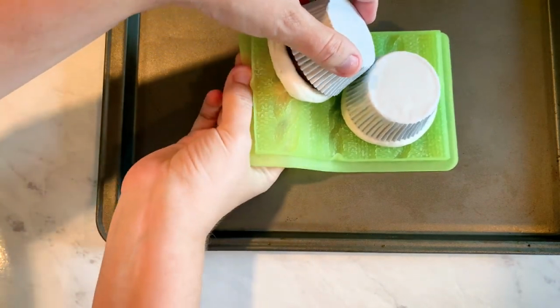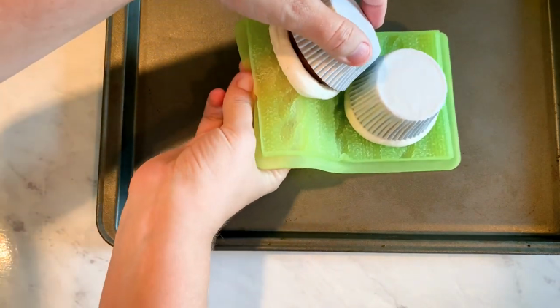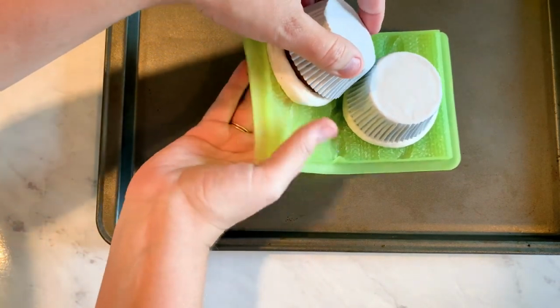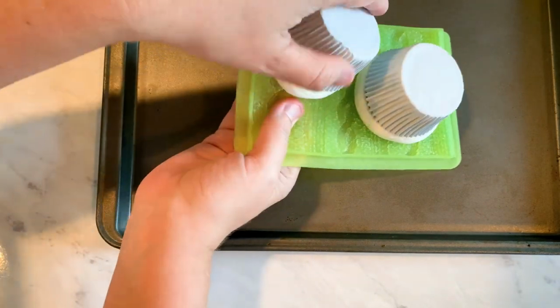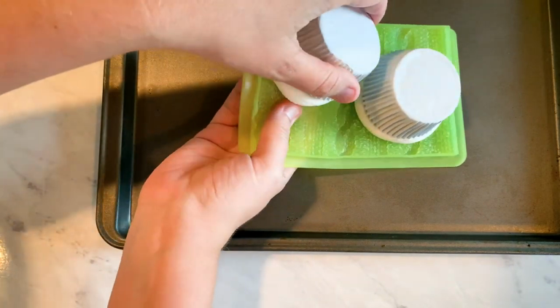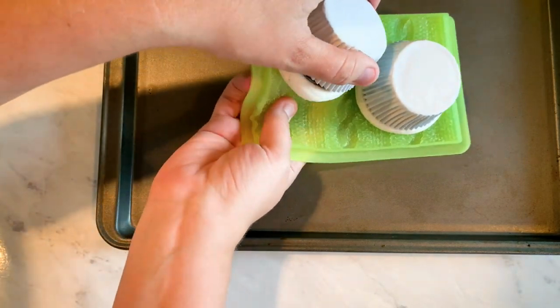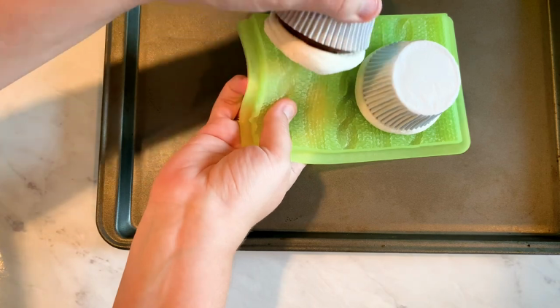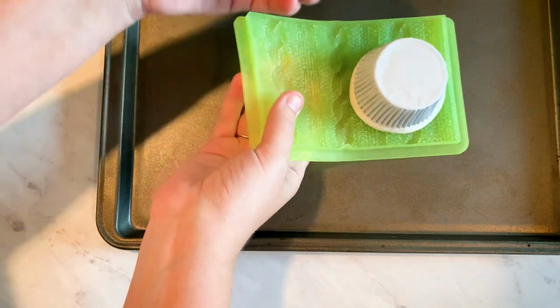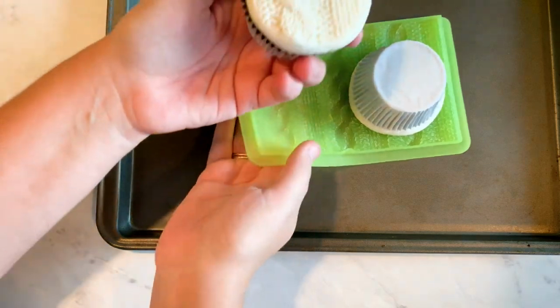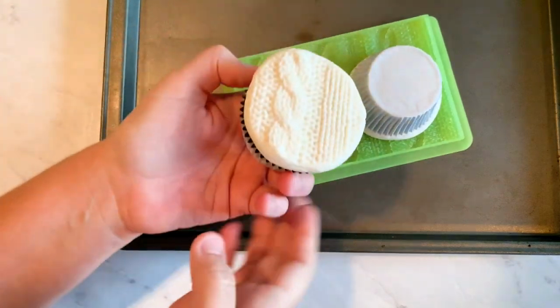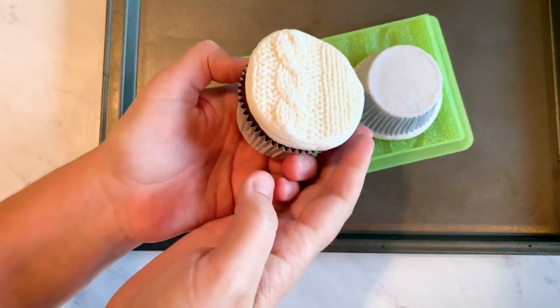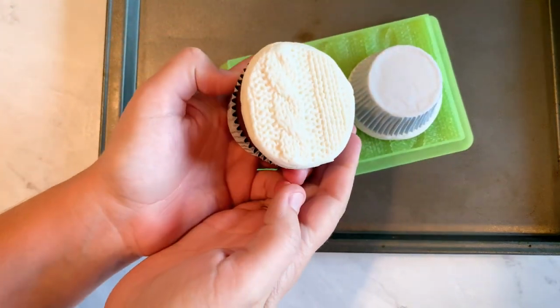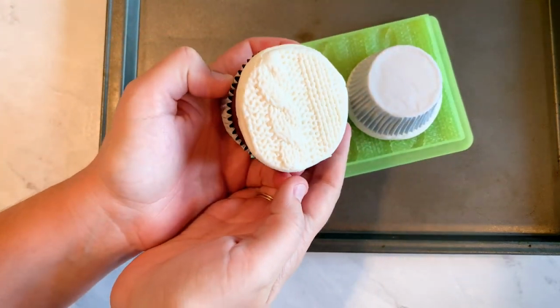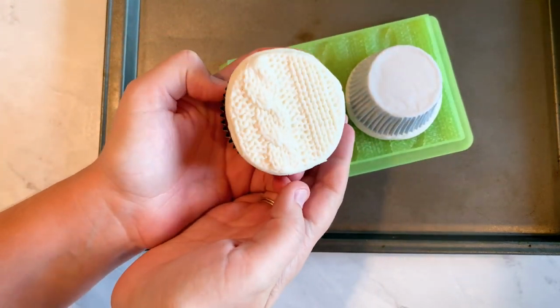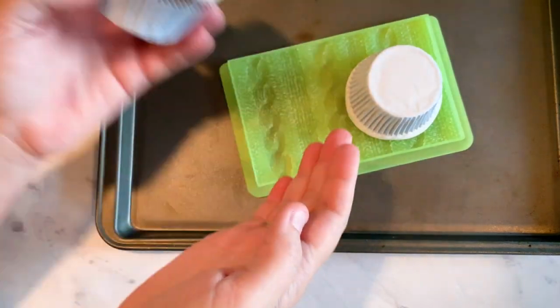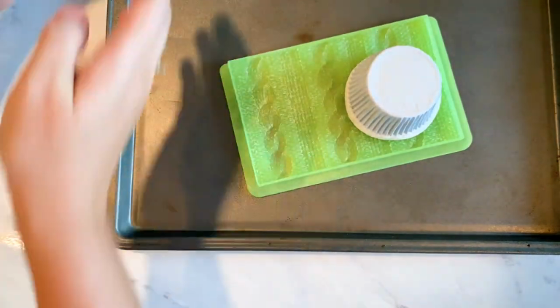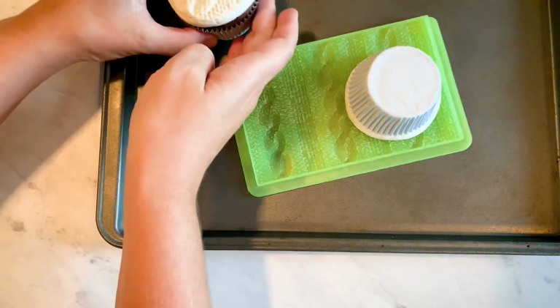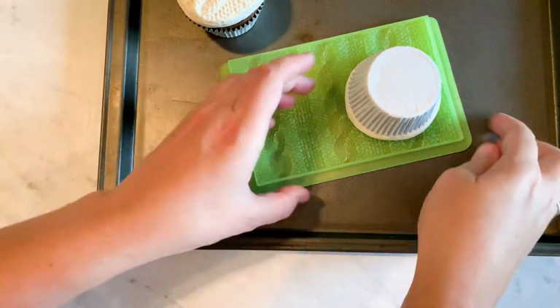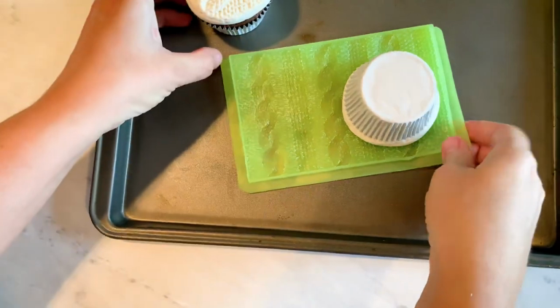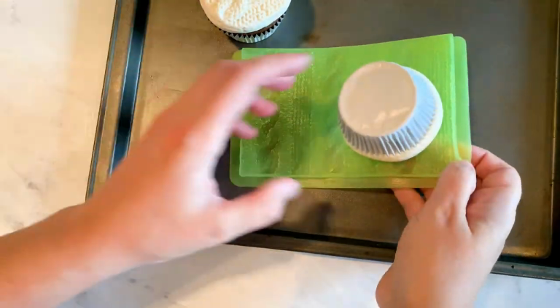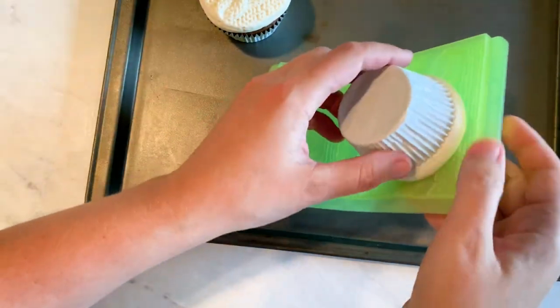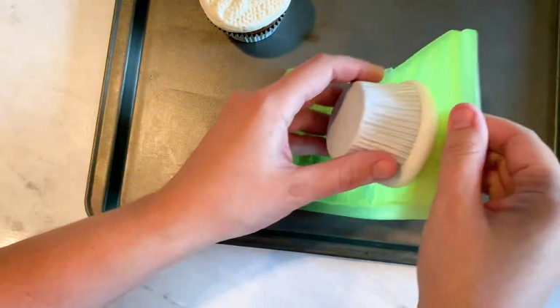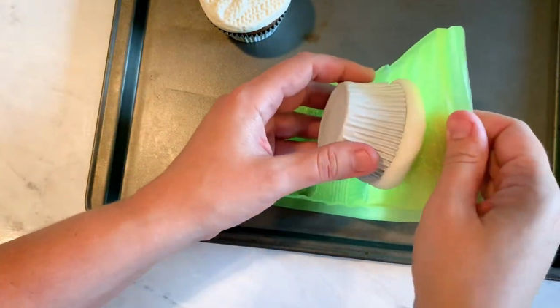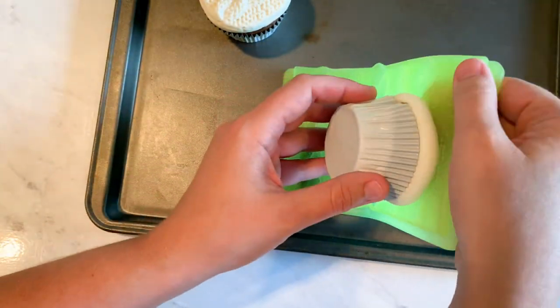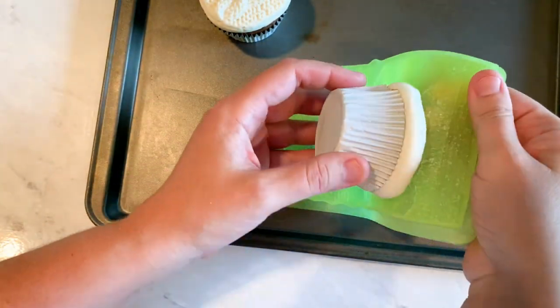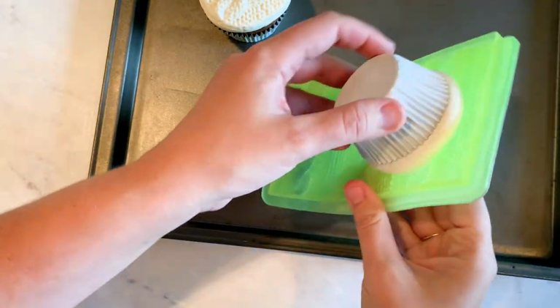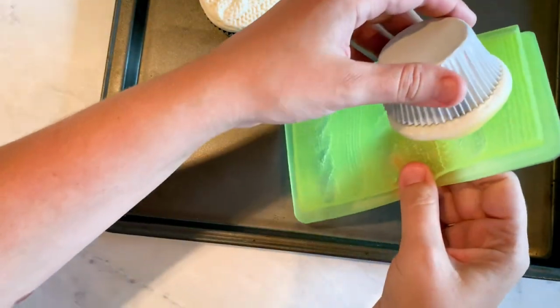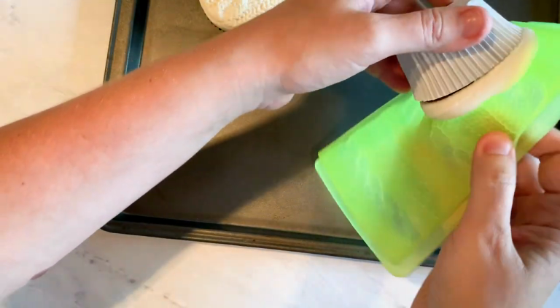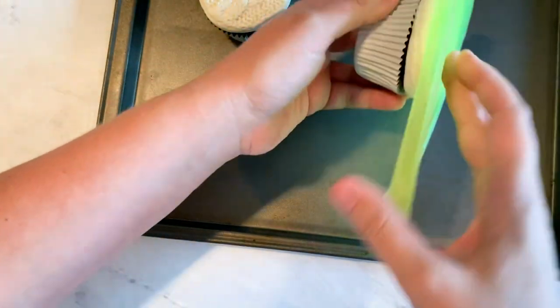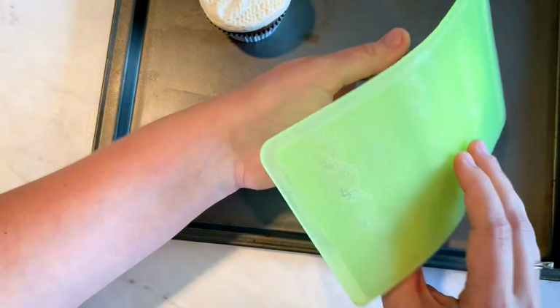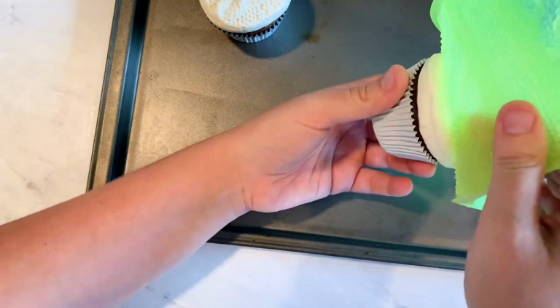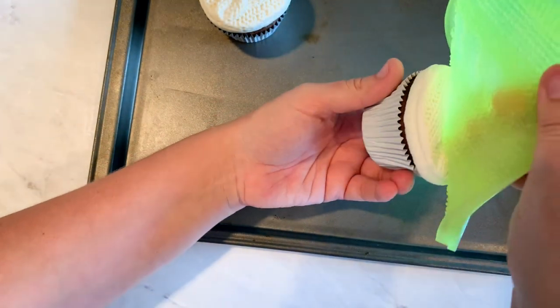I'm going to gently pull it back from the bottom so I don't pull off all my buttercream right off the cupcake. Just pull it from the bottom and it releases — not too difficult at all — and you get the full impression right there.